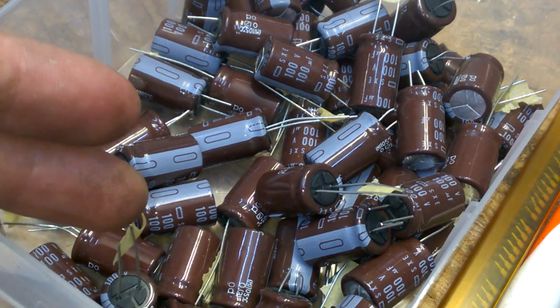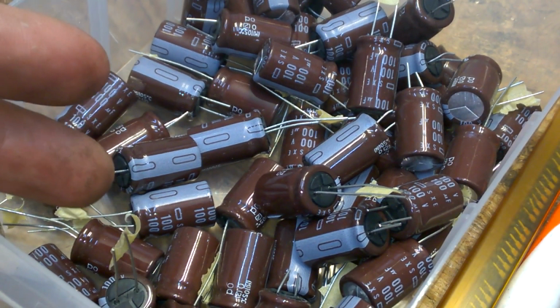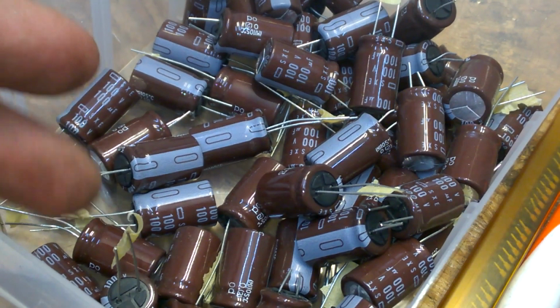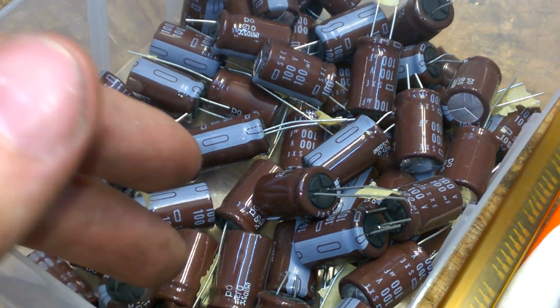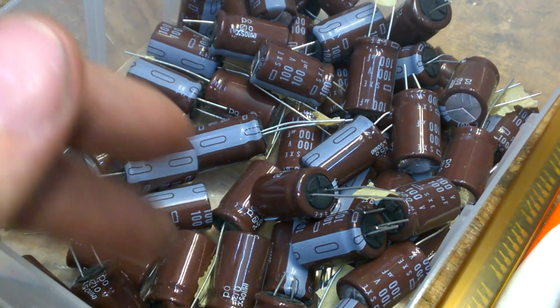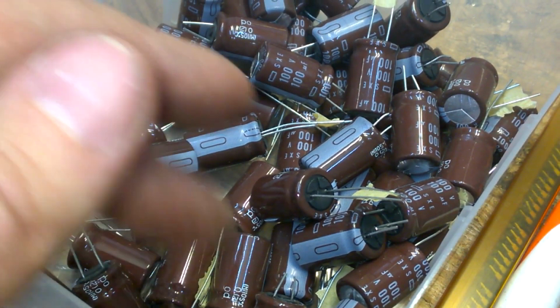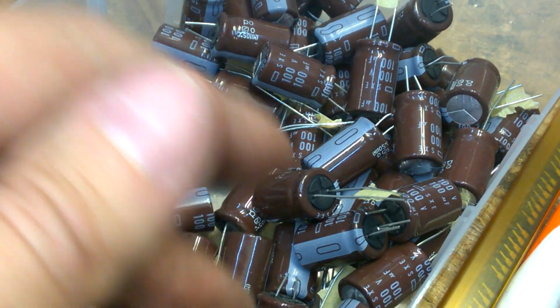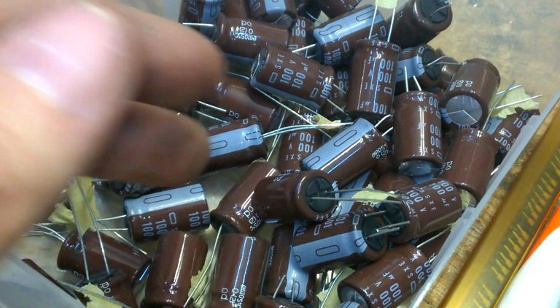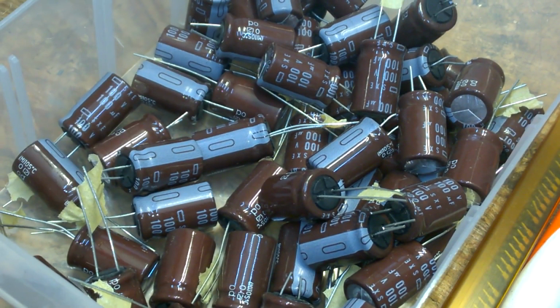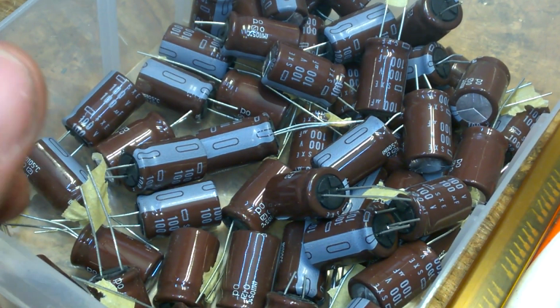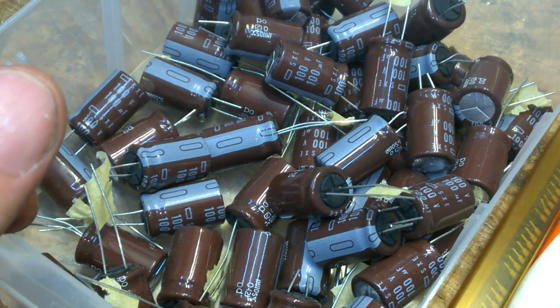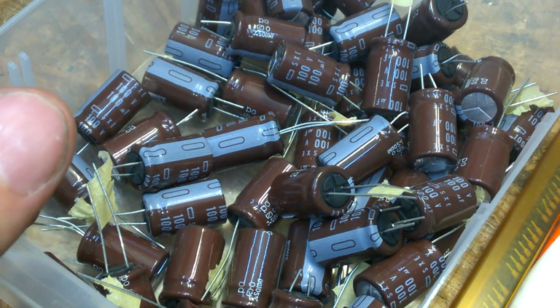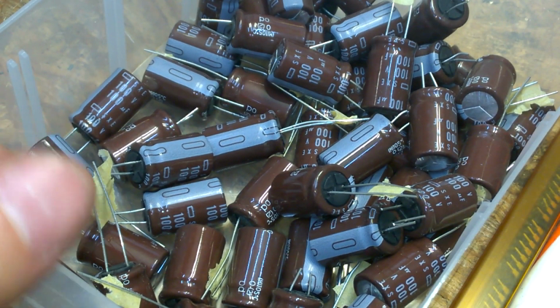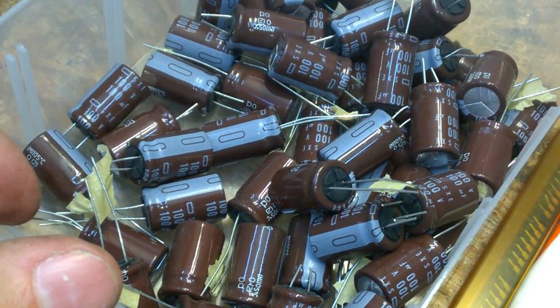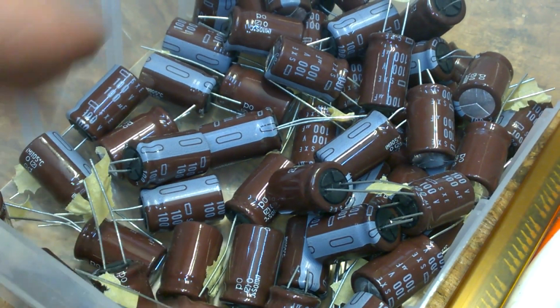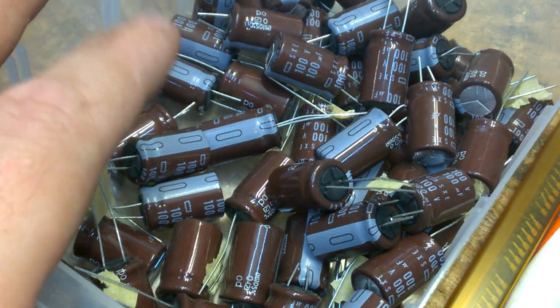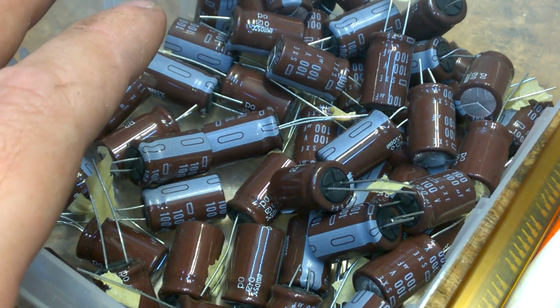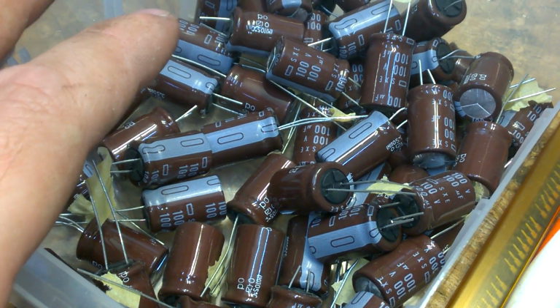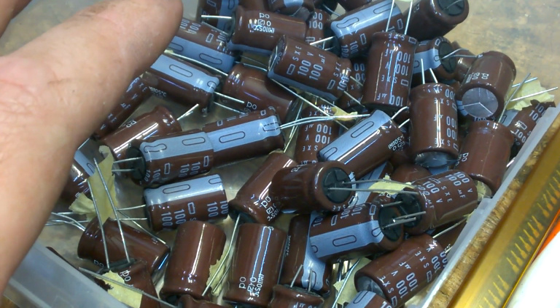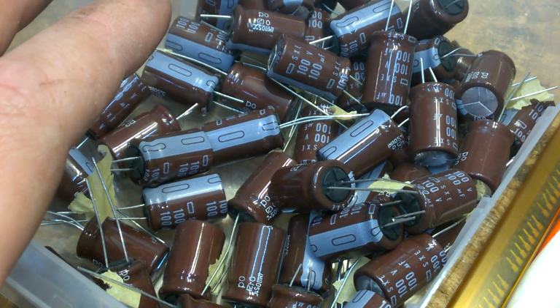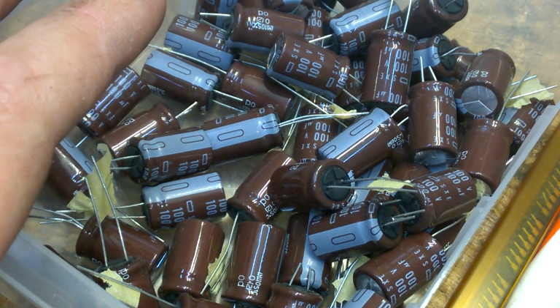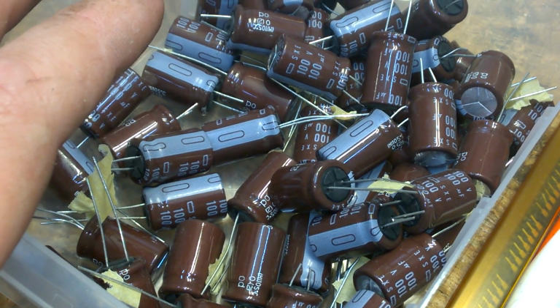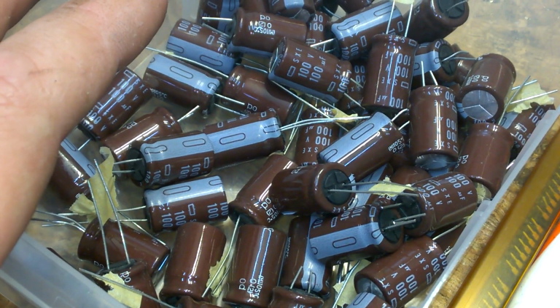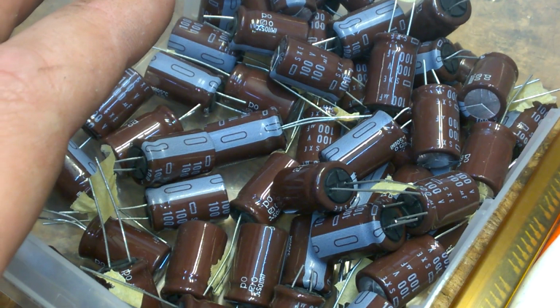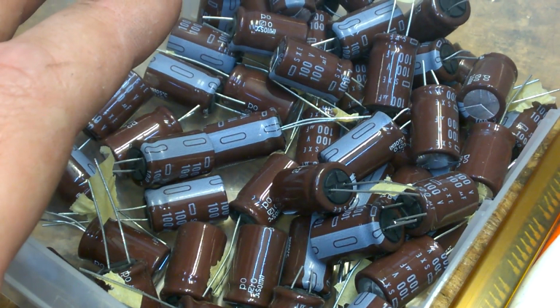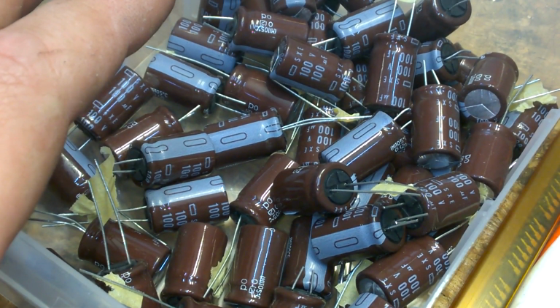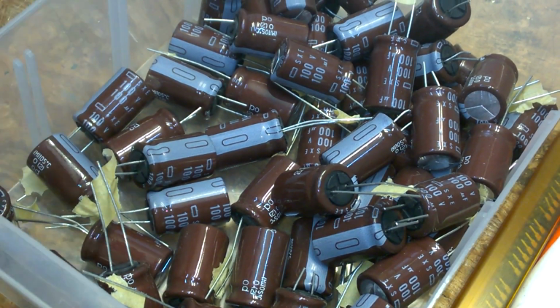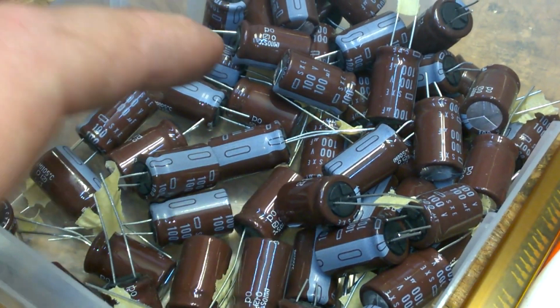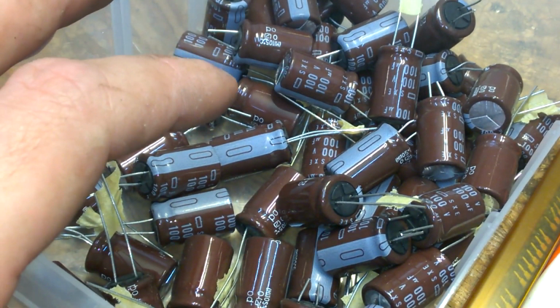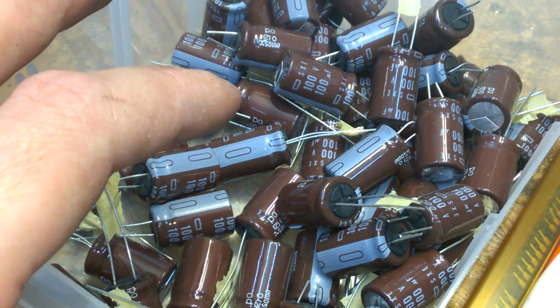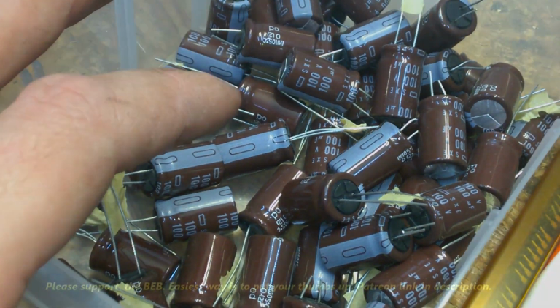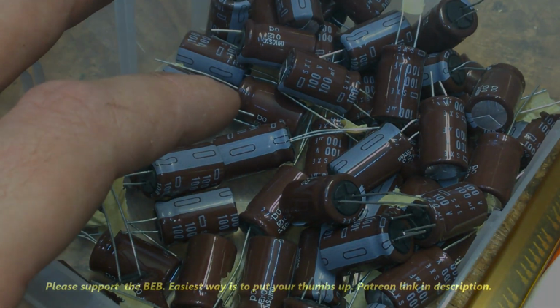I always get some large batches on eBay, just as much as I need to replace within one, two, or three years.